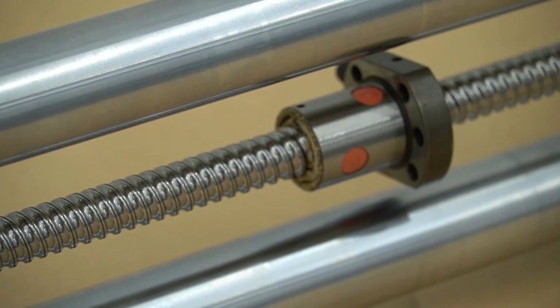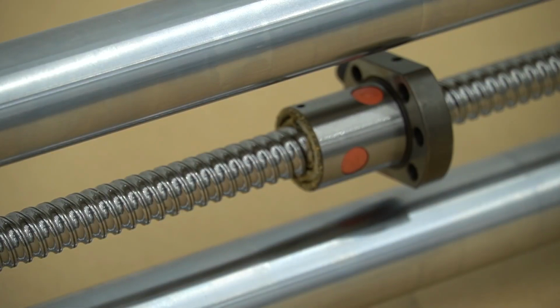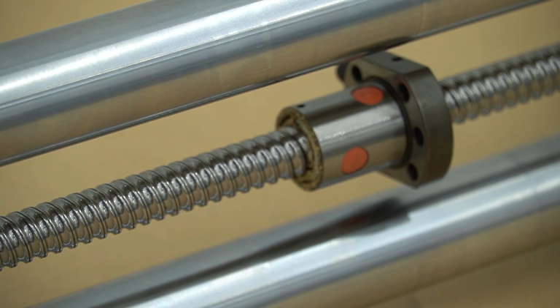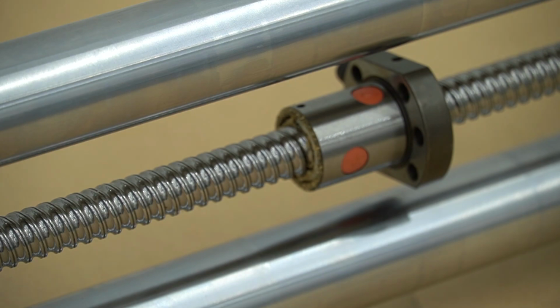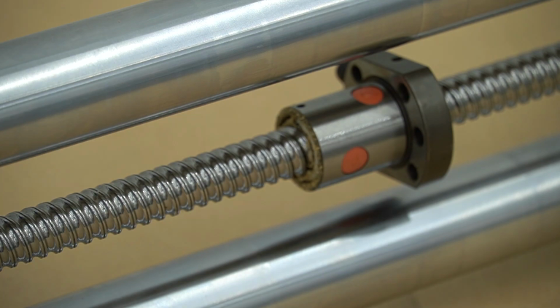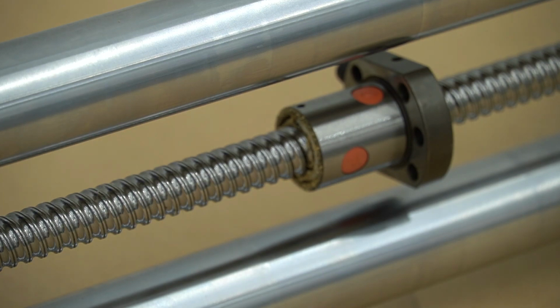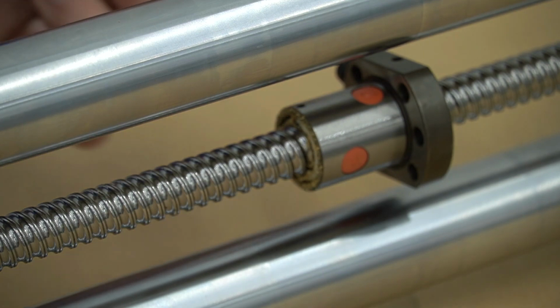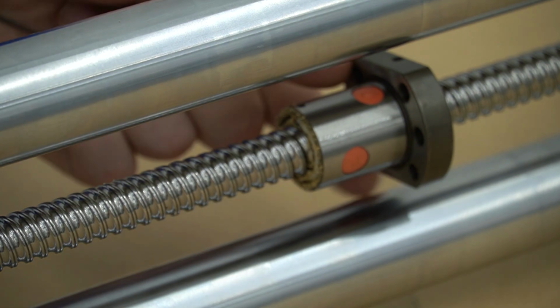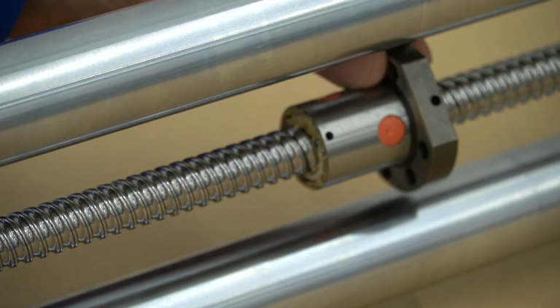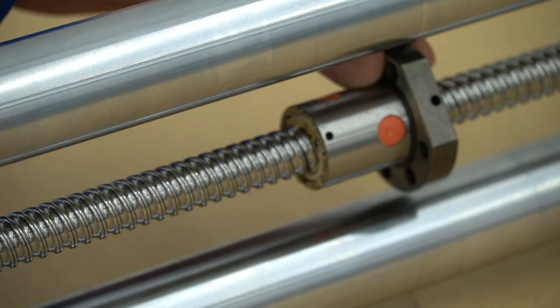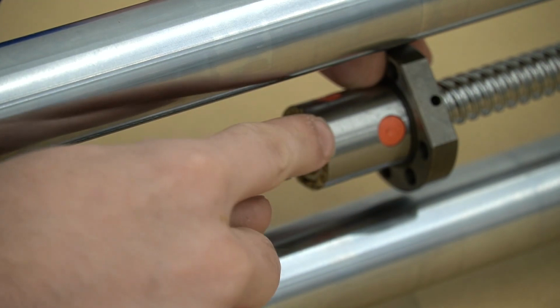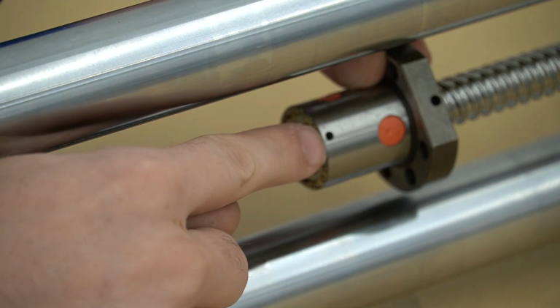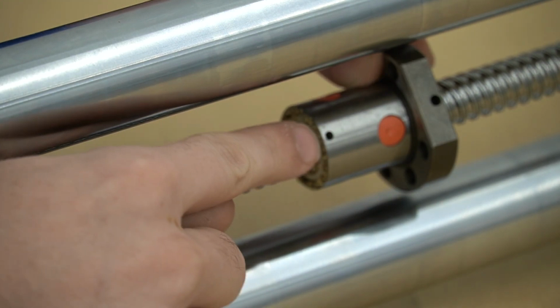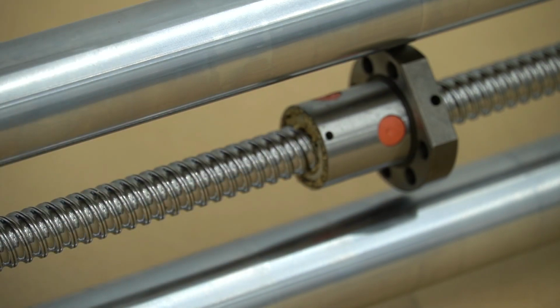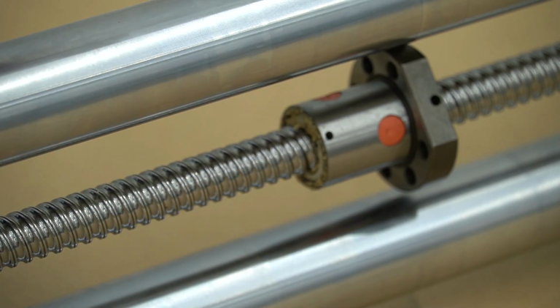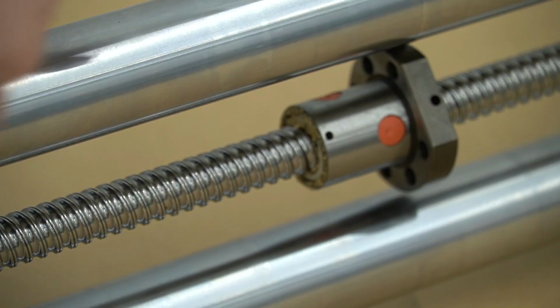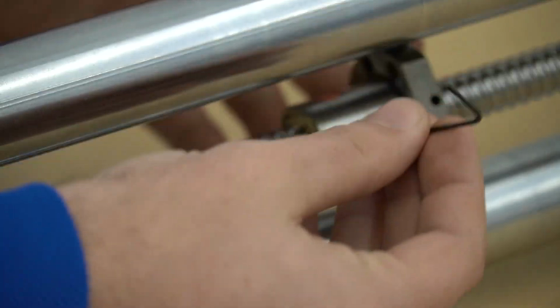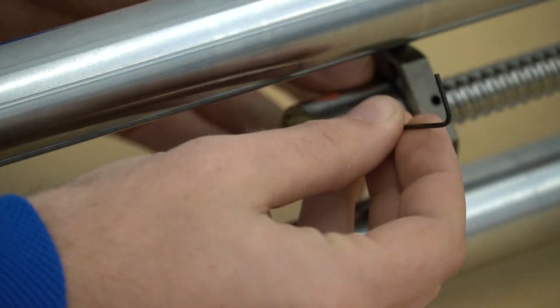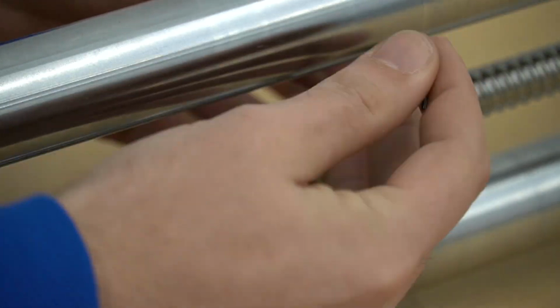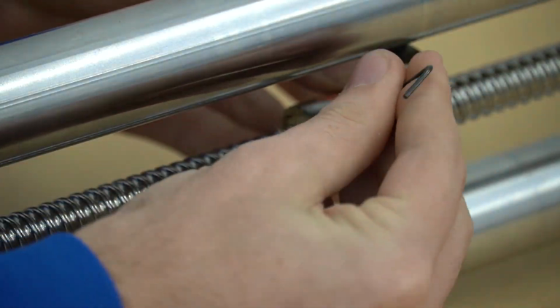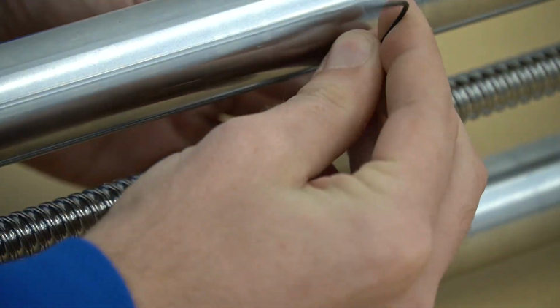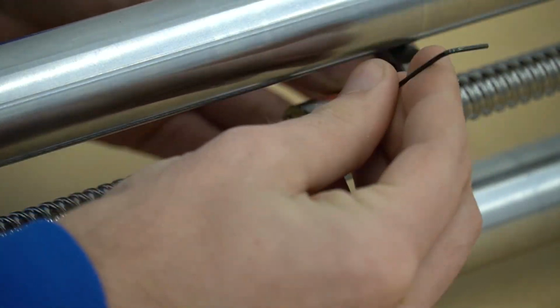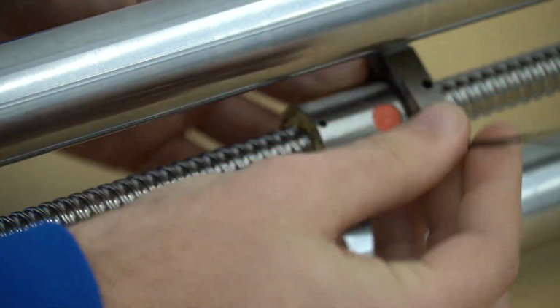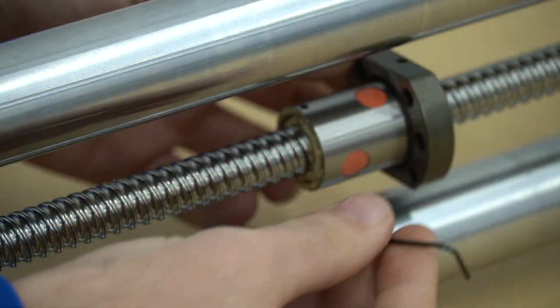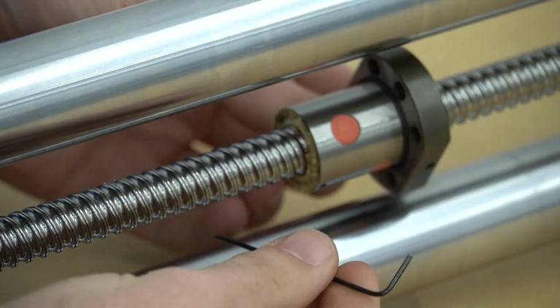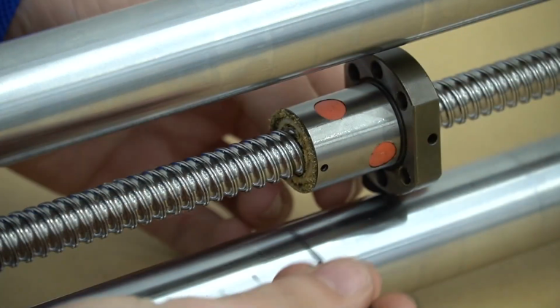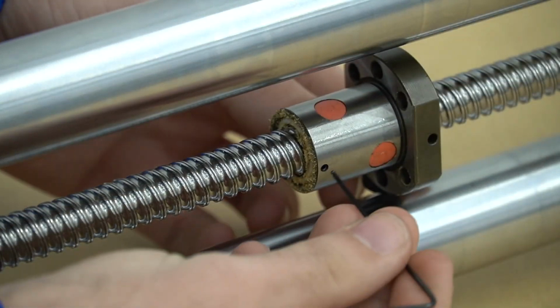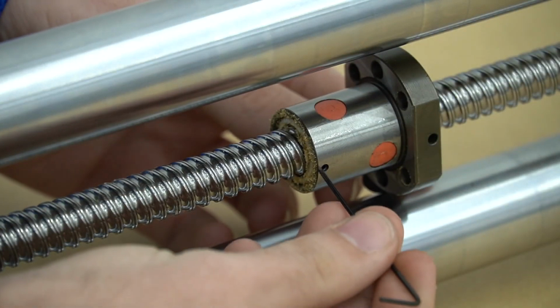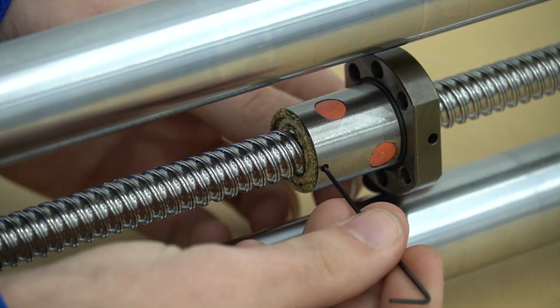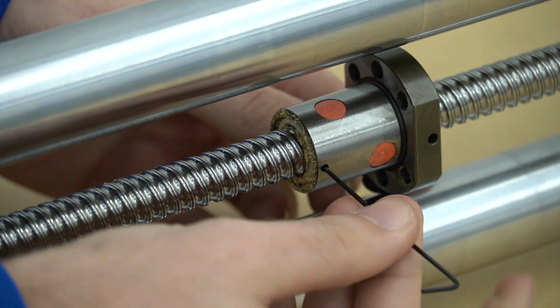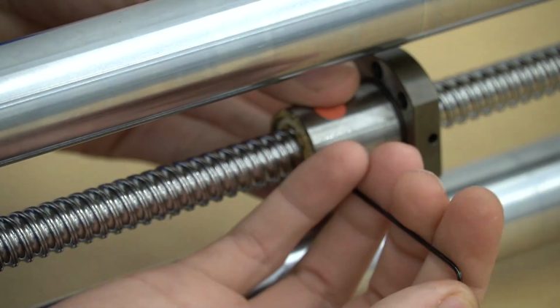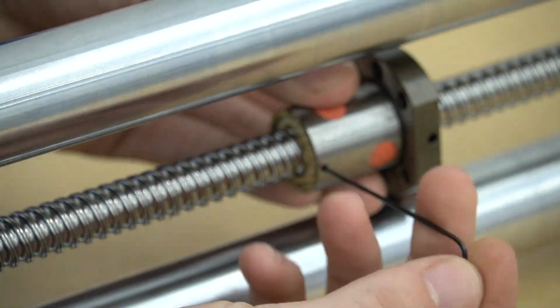With the gantry removed we can now see there's a lot of build up around the white wiper on the end of the ball nut. Using a two millimeter hex key we'll loosen the set screws and release the white wiper.